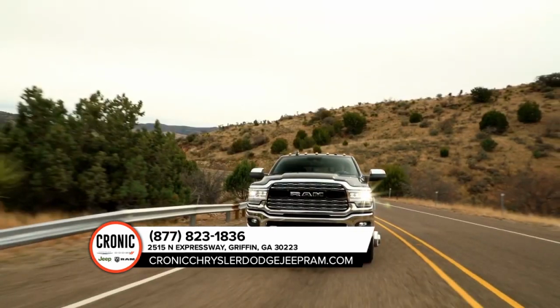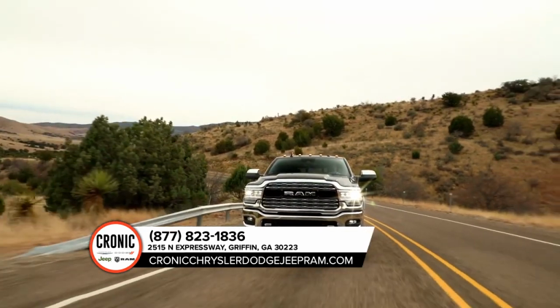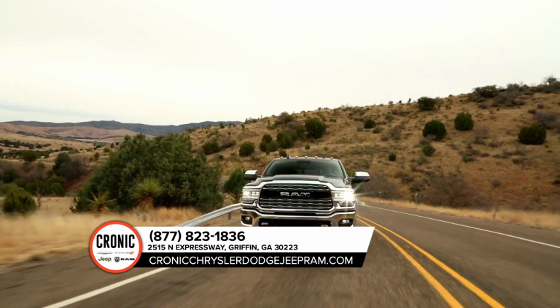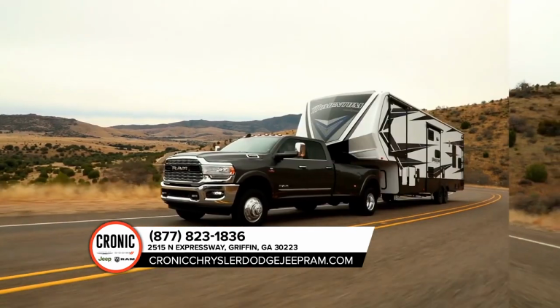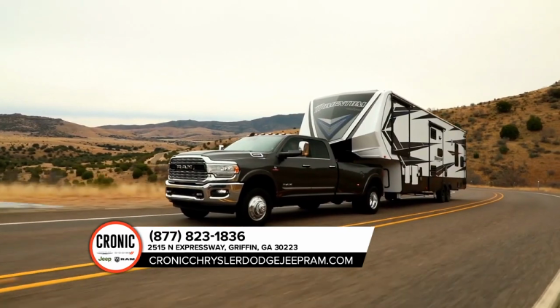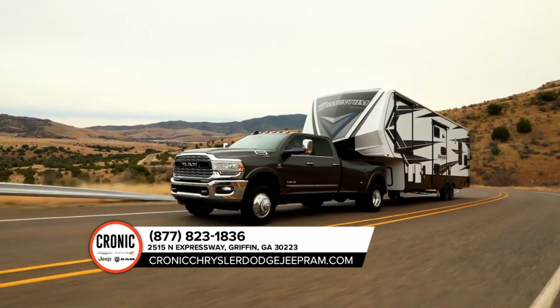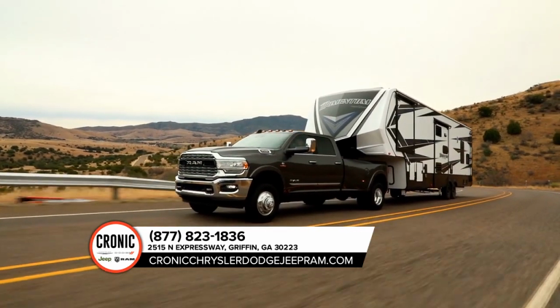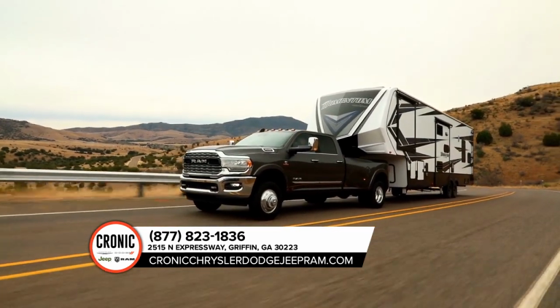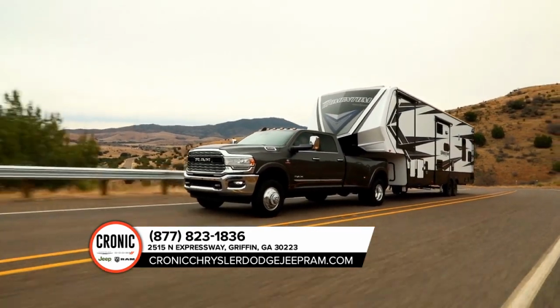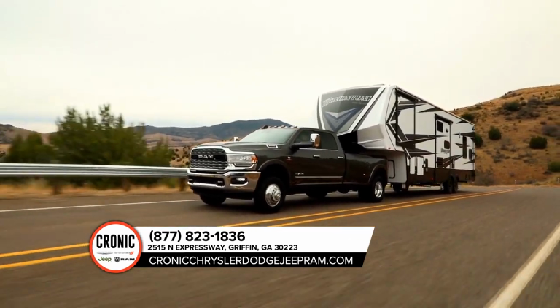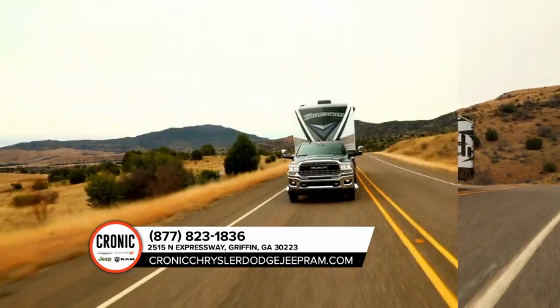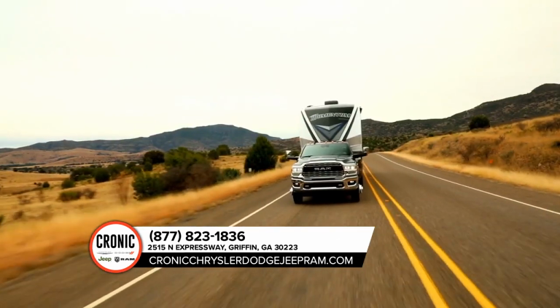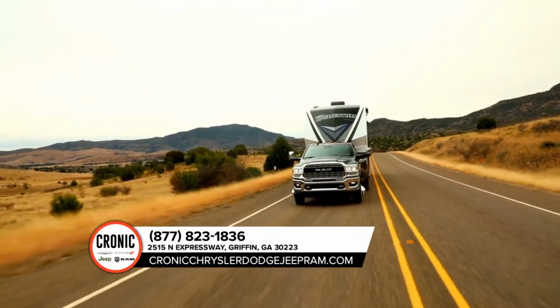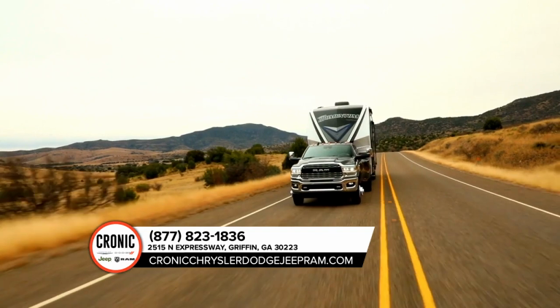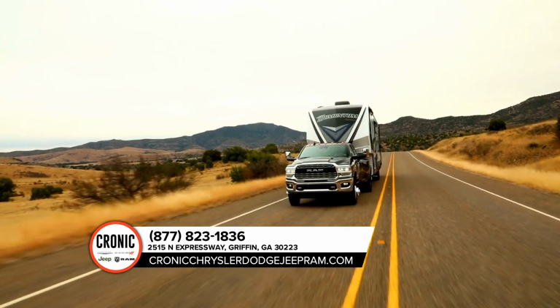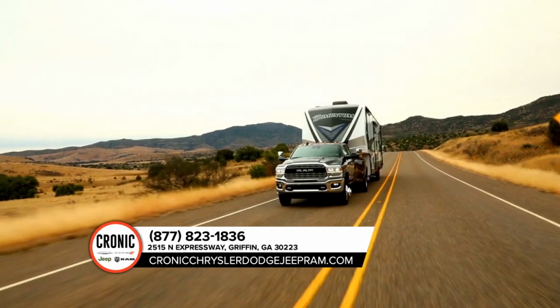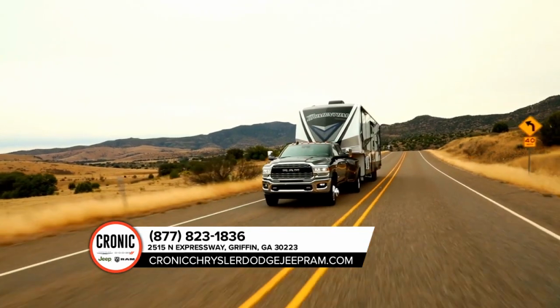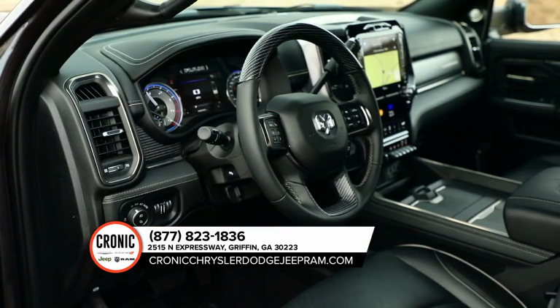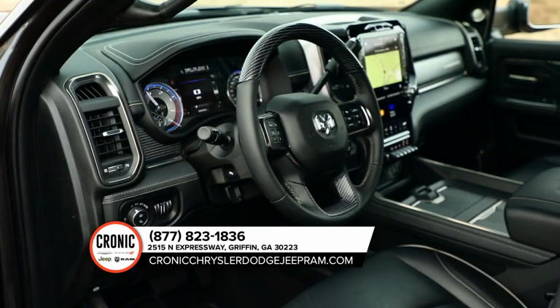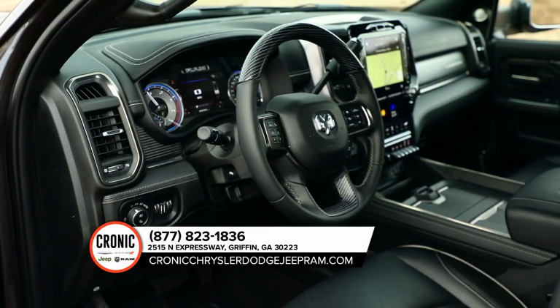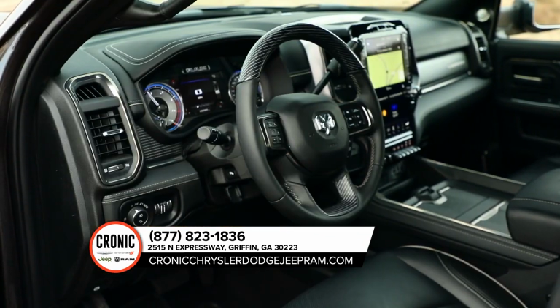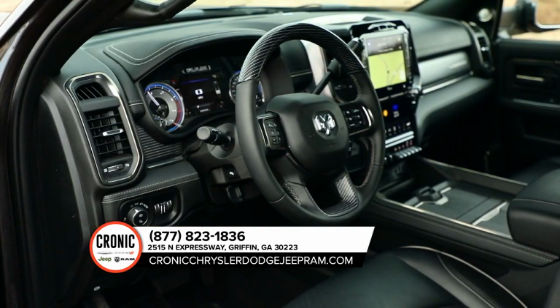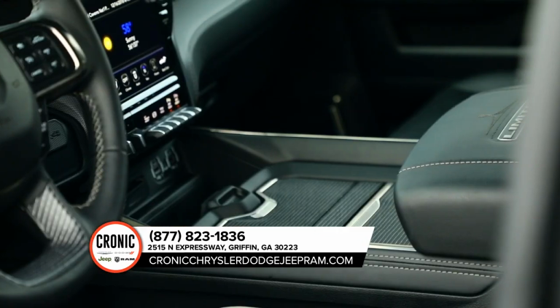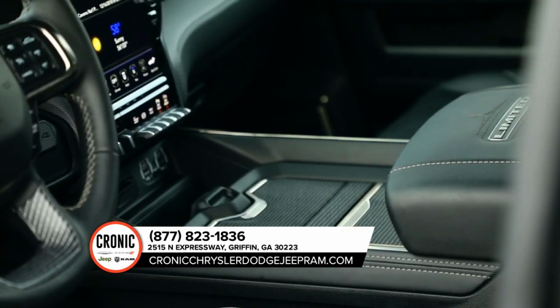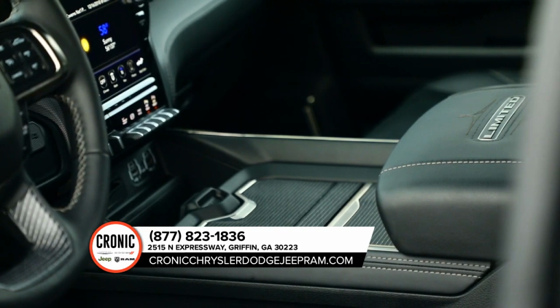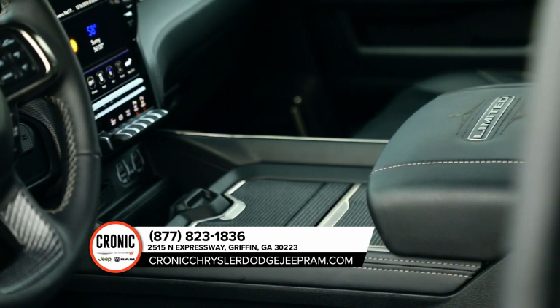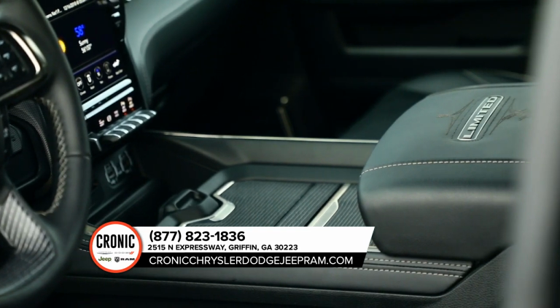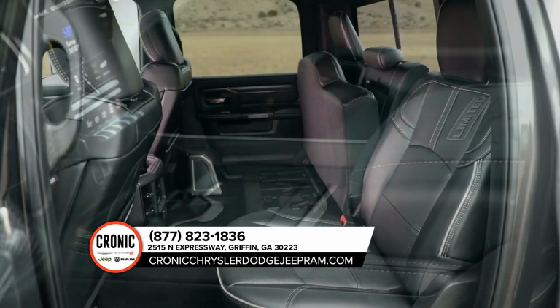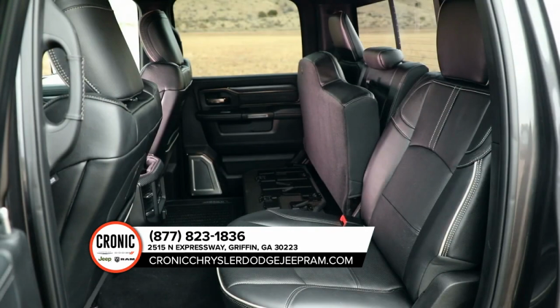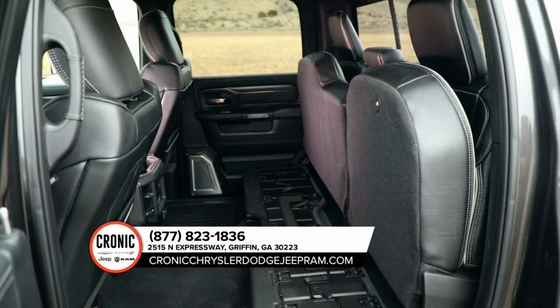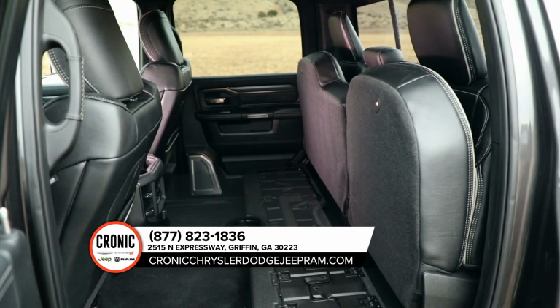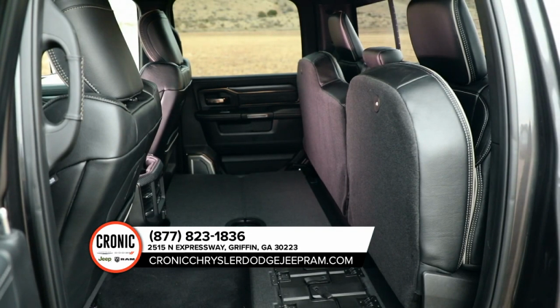This truck is also standard with electronic stability control, allowing your trailer and truck to work together as one heavy-duty hauling machine. It sports a spacious high-tech interior with features that include remote key lock, SOS call, and vehicle finder.